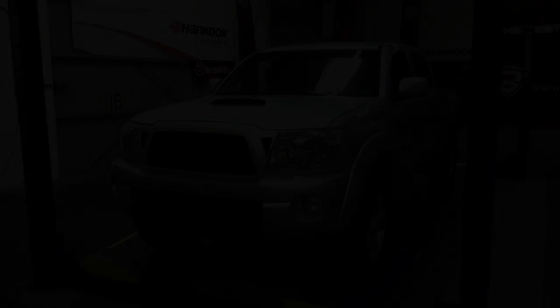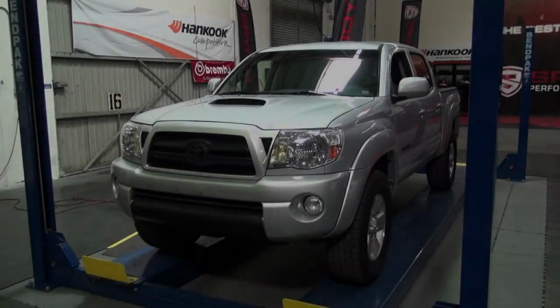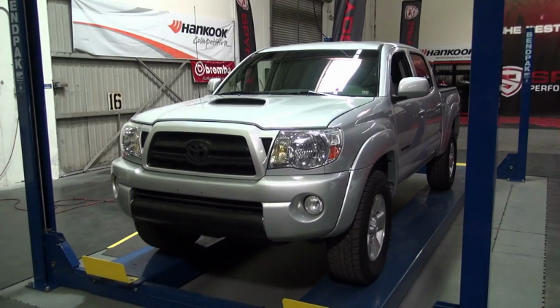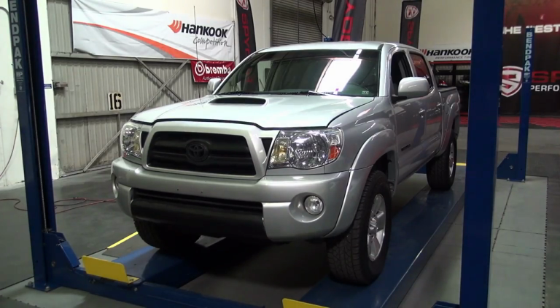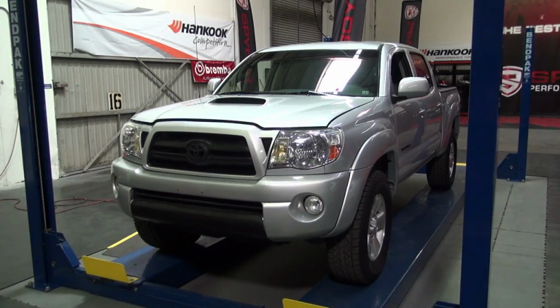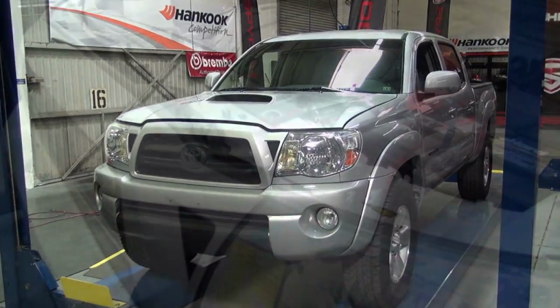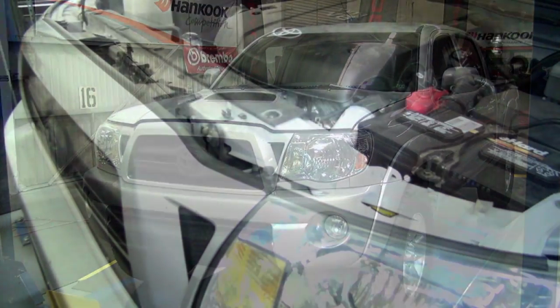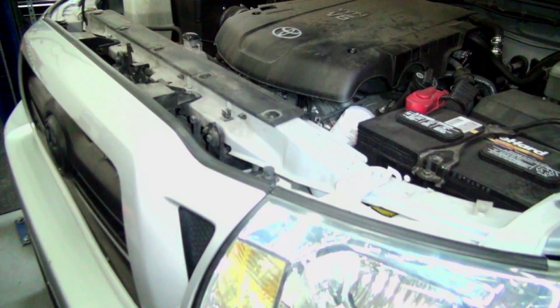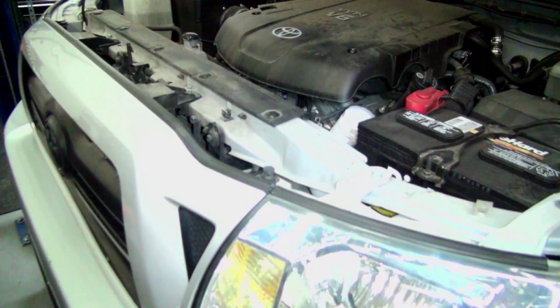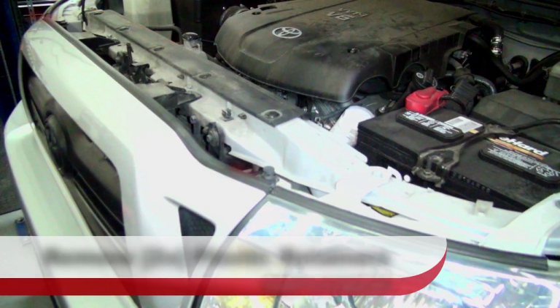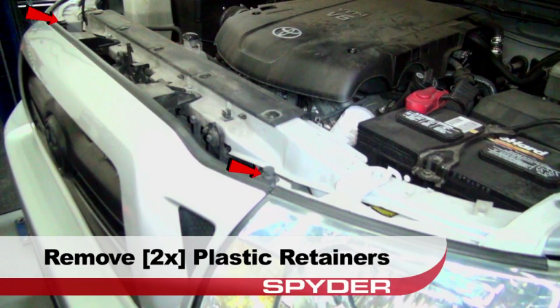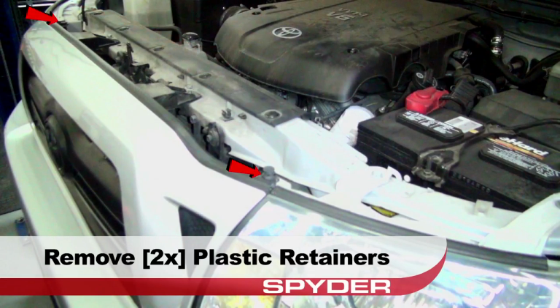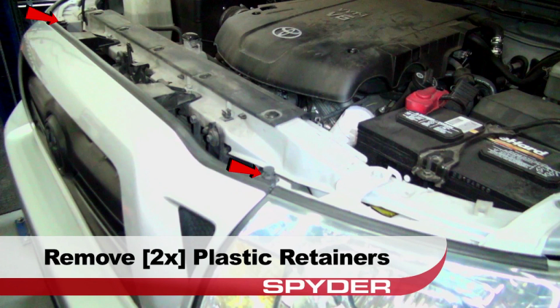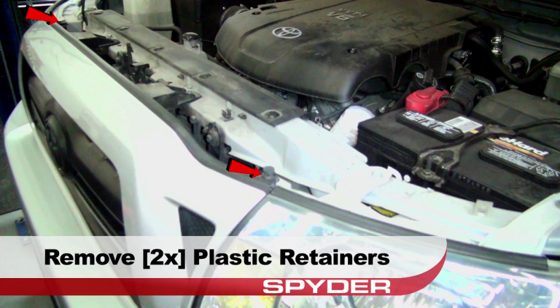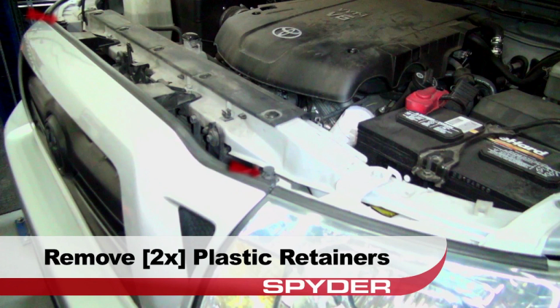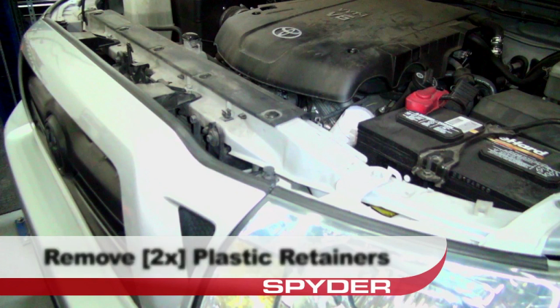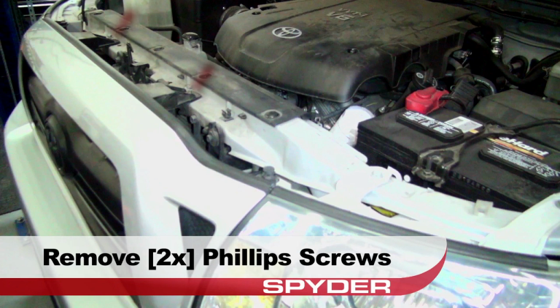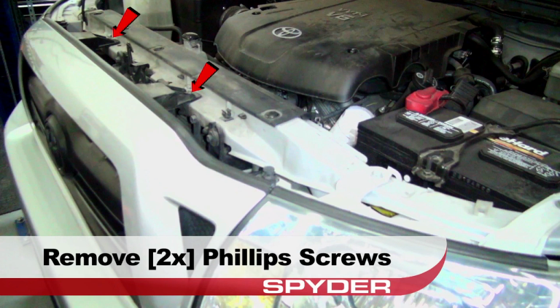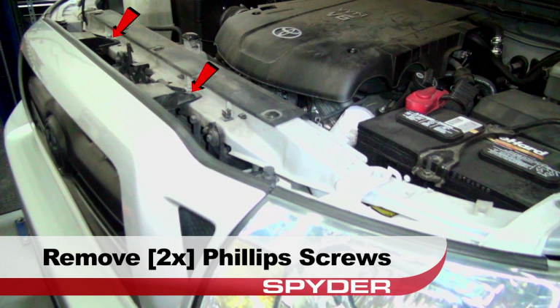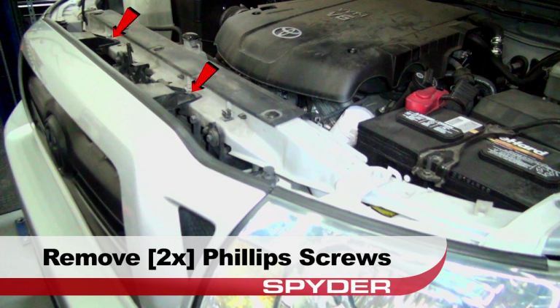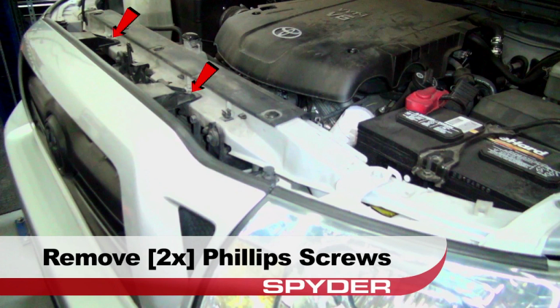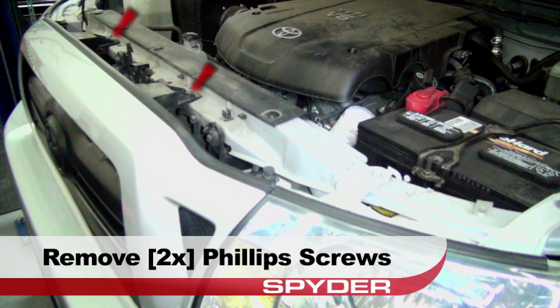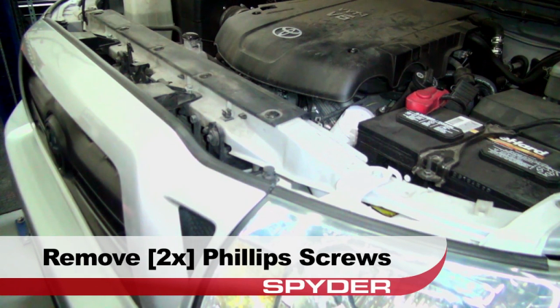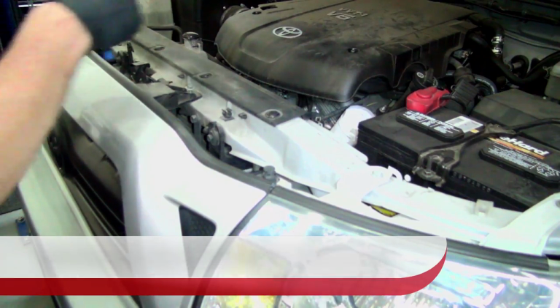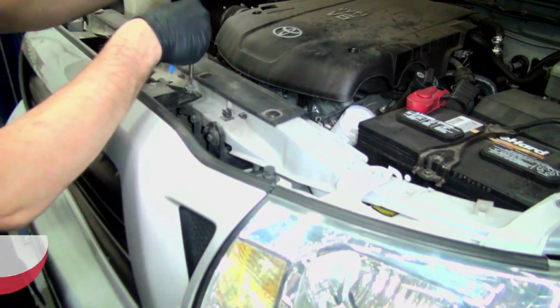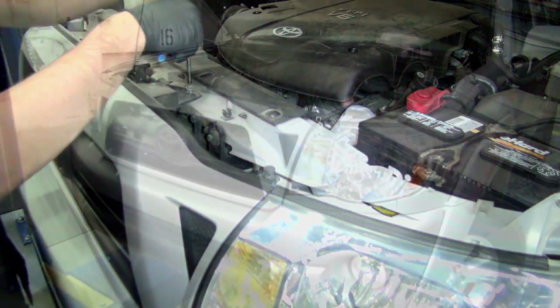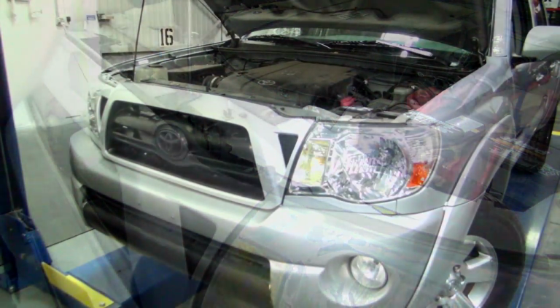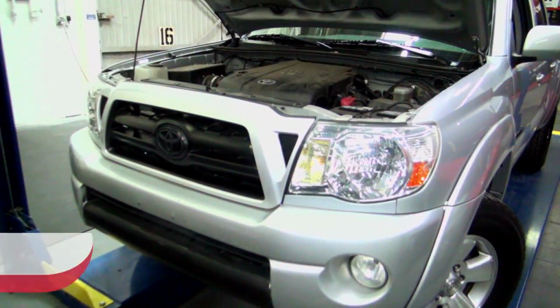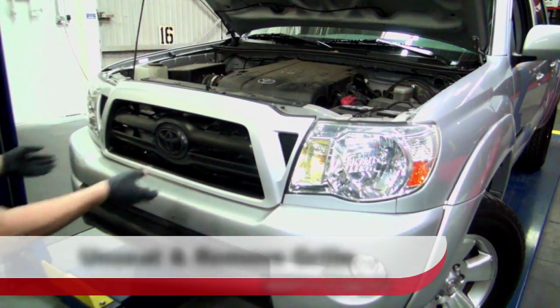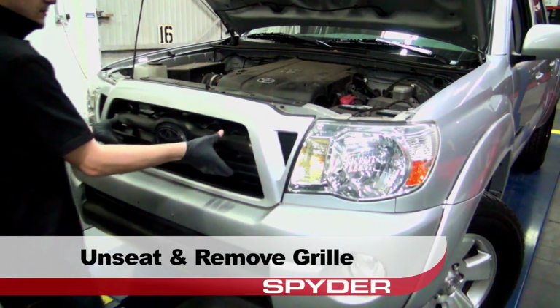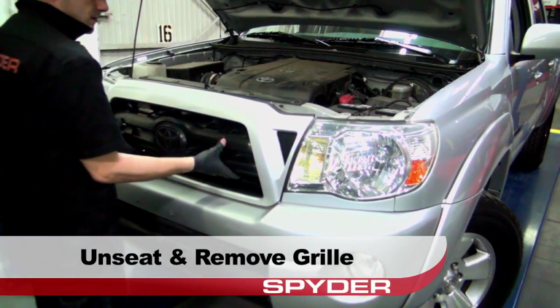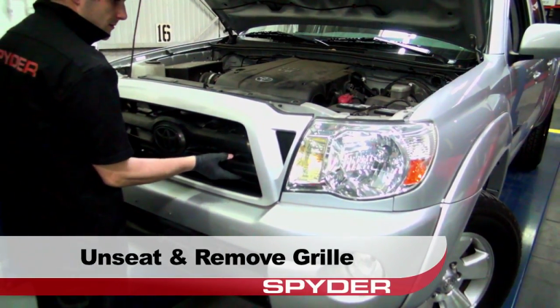Start by opening the hood. Remove these two plastic retainers, then remove these two Phillips screws. Unseat the grill and then set it aside.